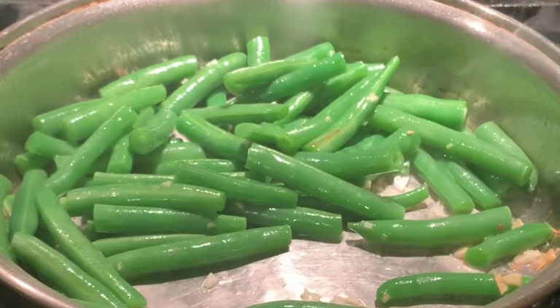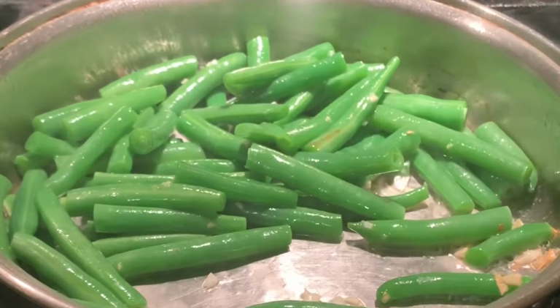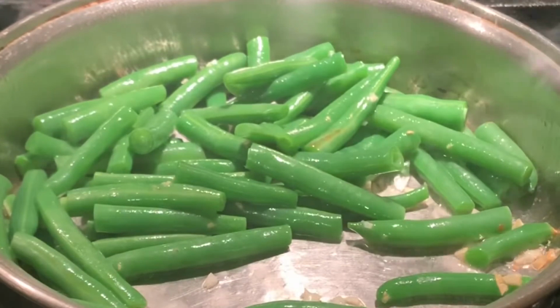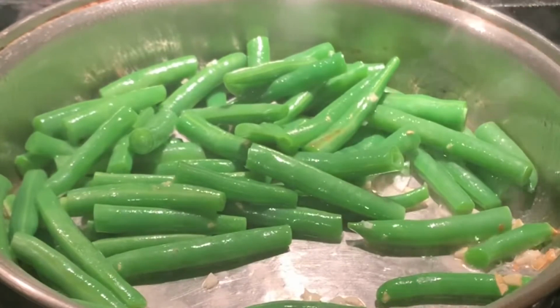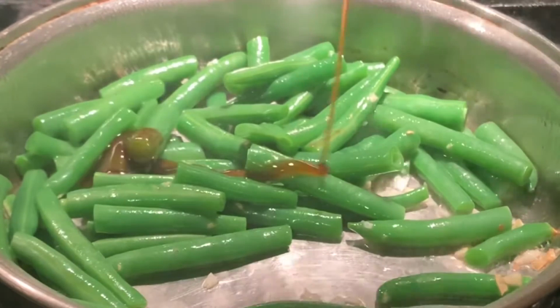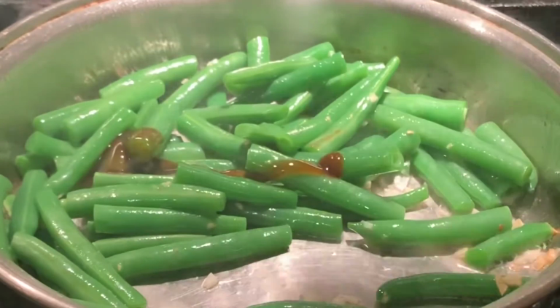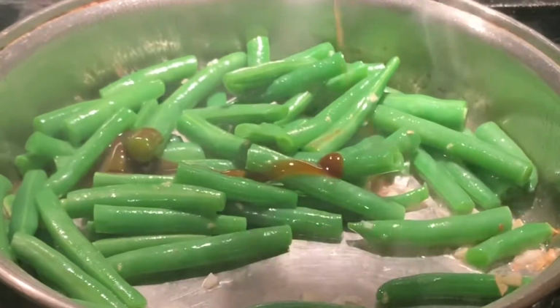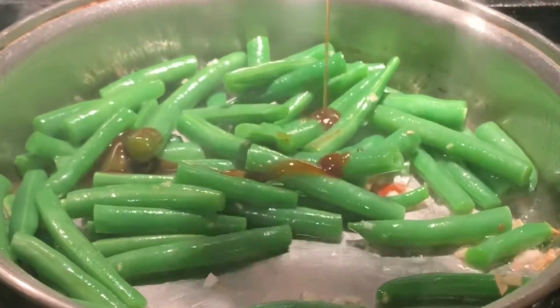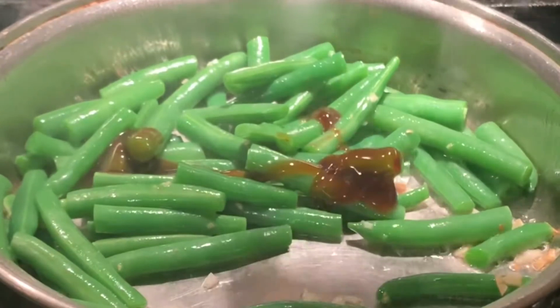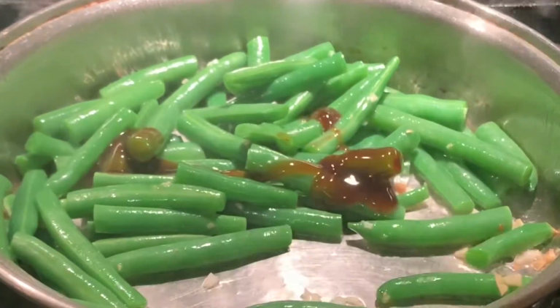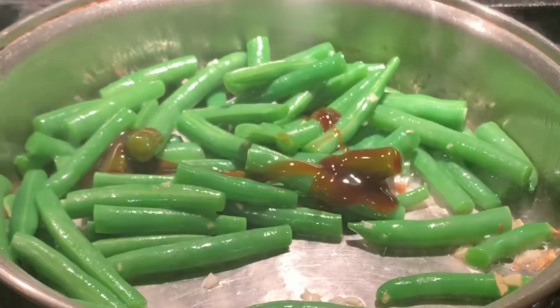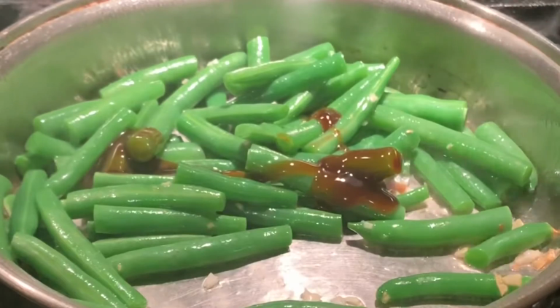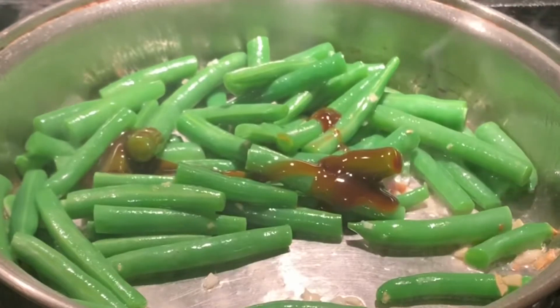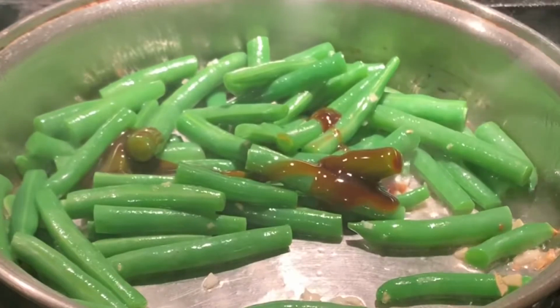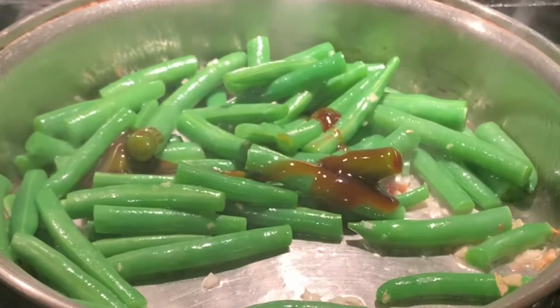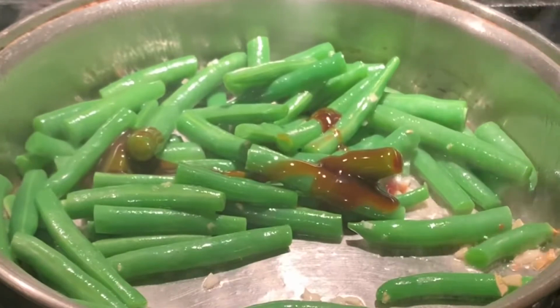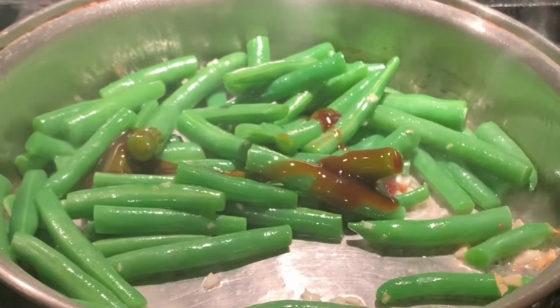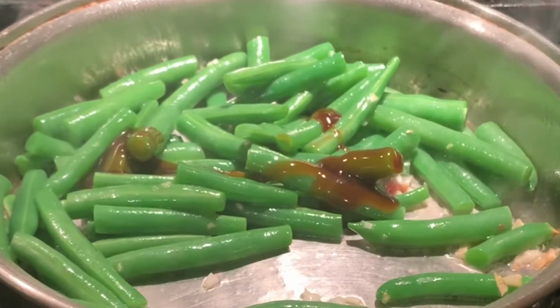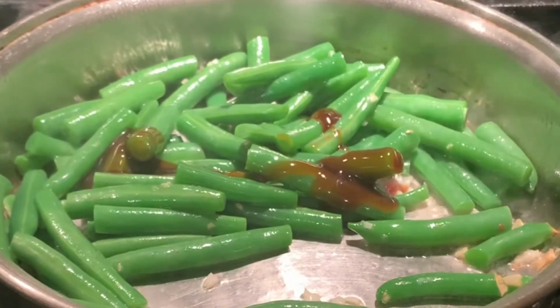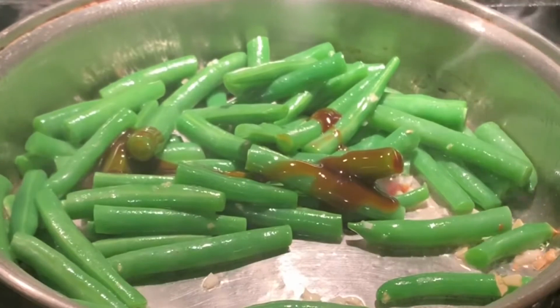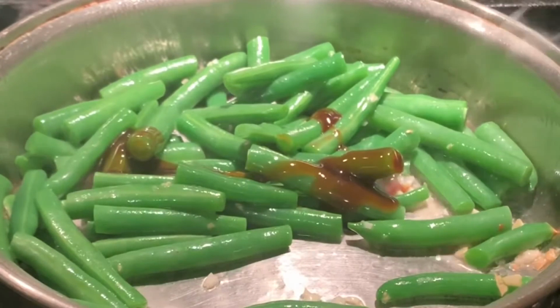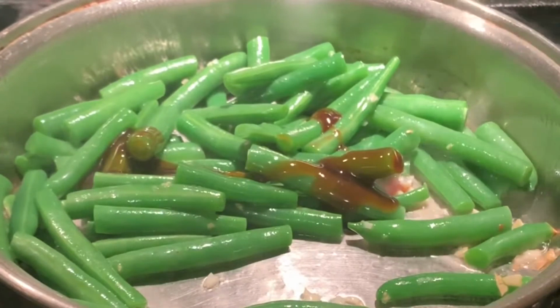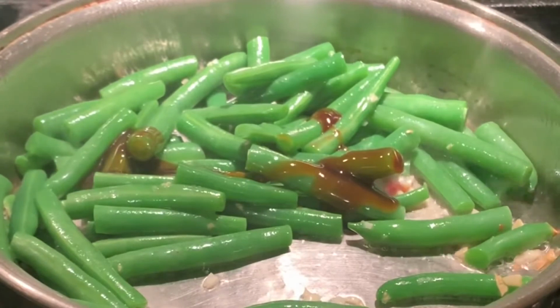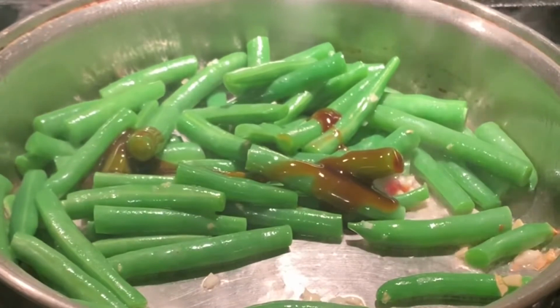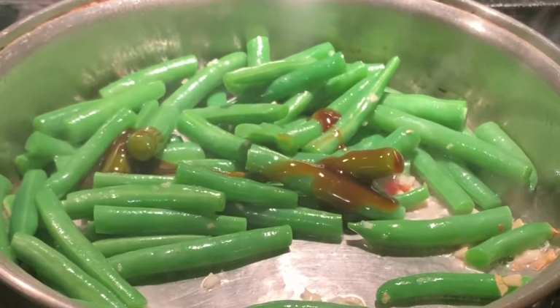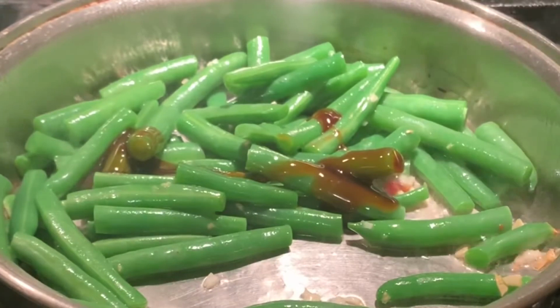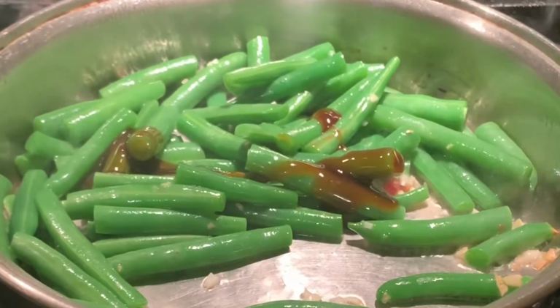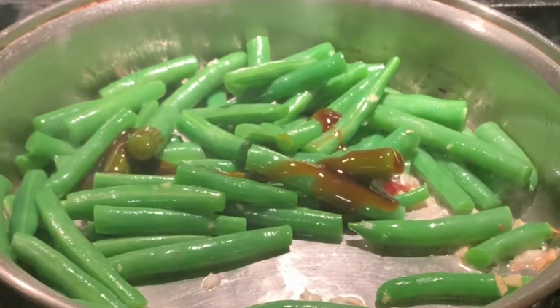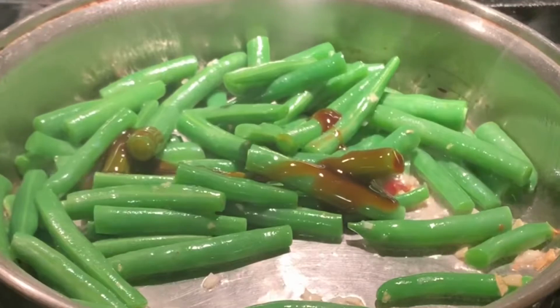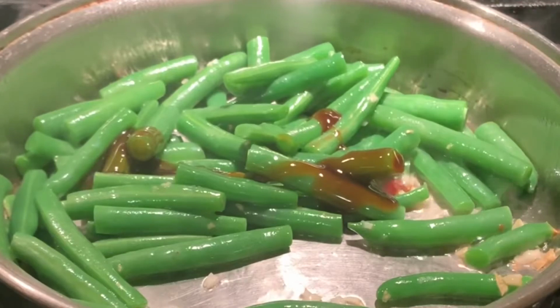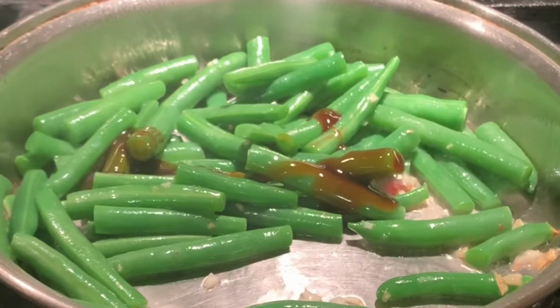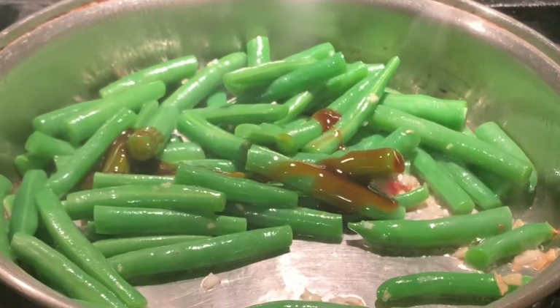Now we can add in our oyster sauce, which is about one to two teaspoons. After we add in our oyster sauce, we will continue to stir-fry the green beans.